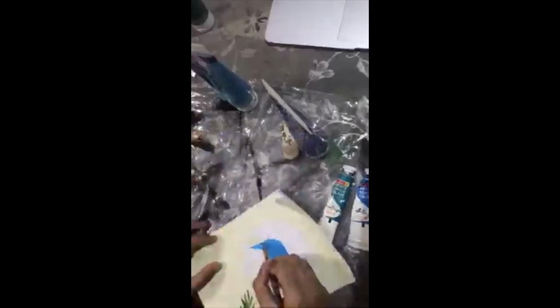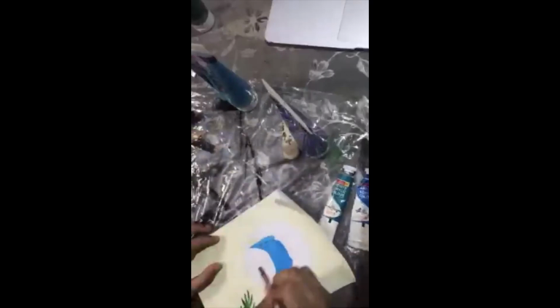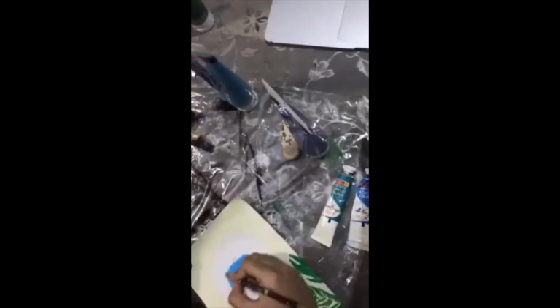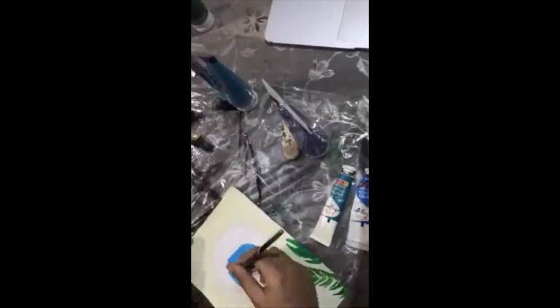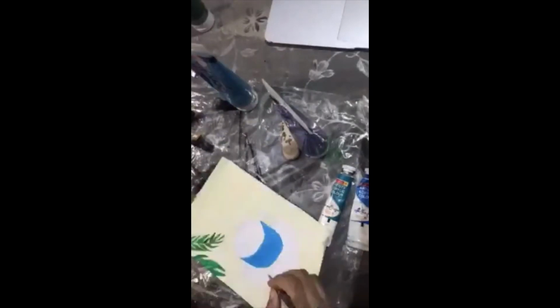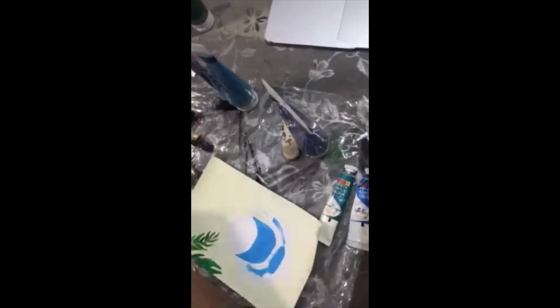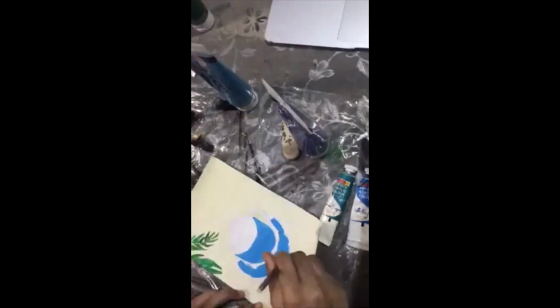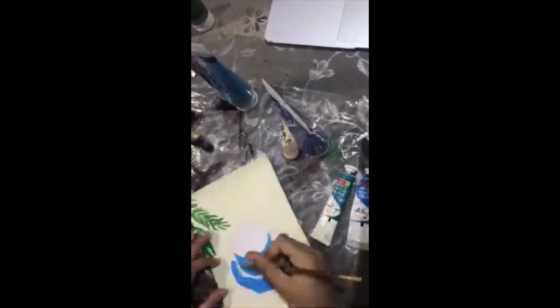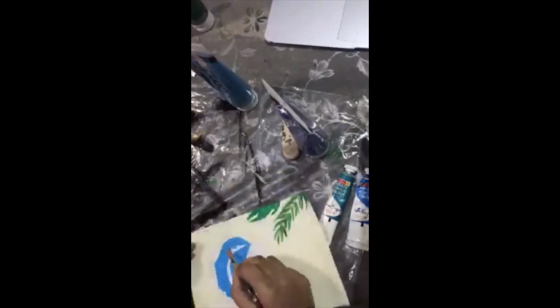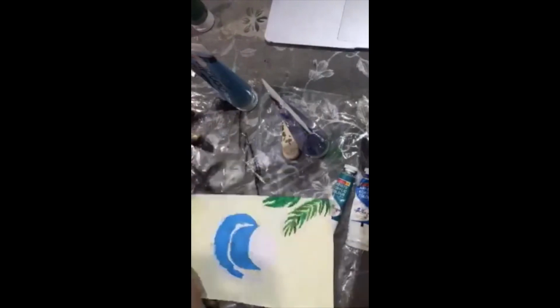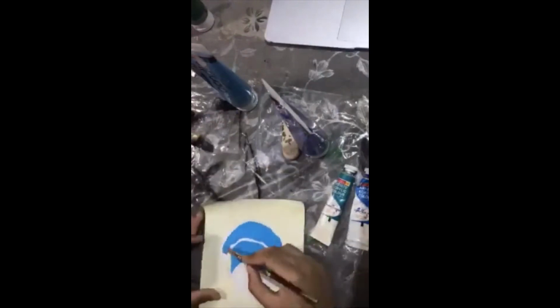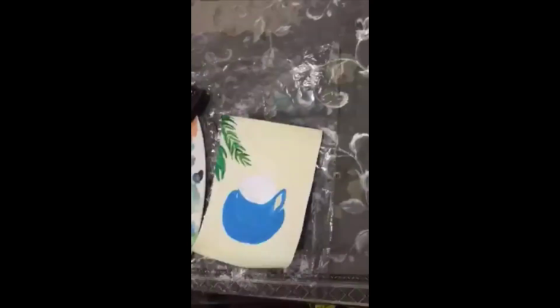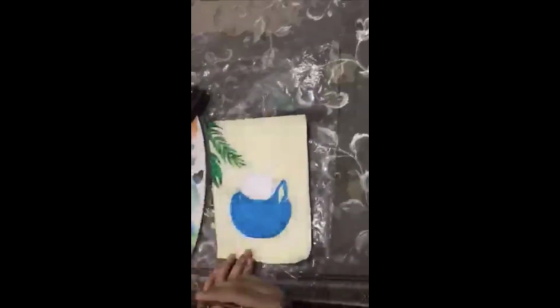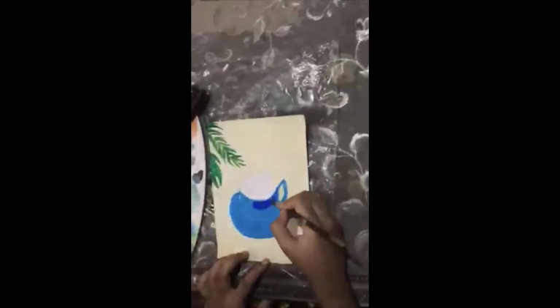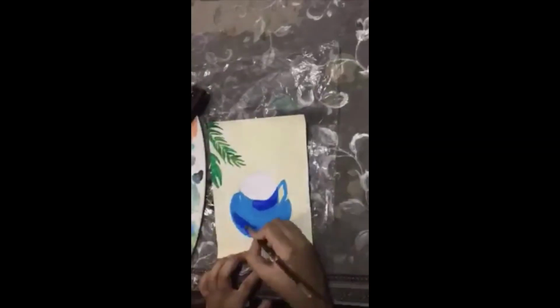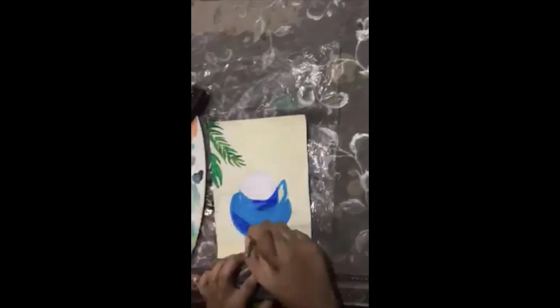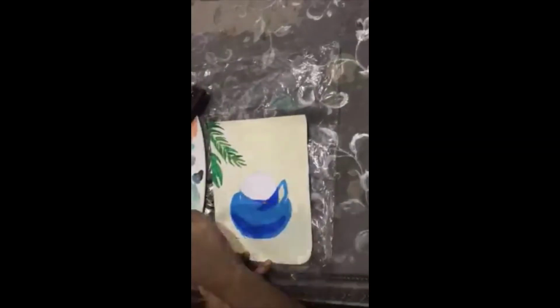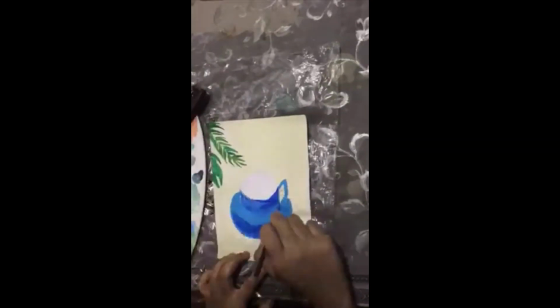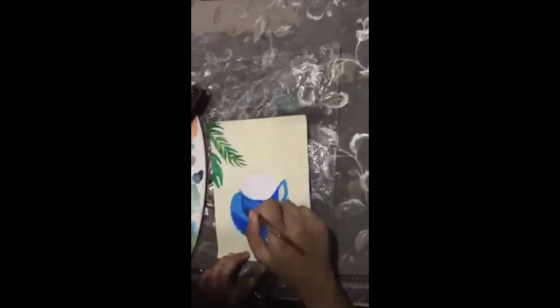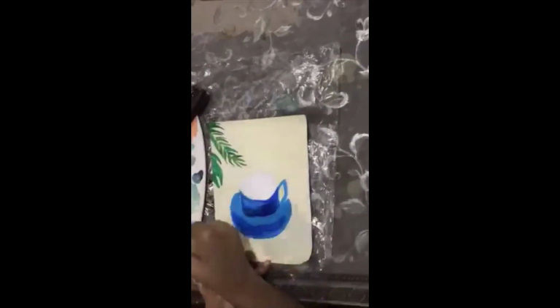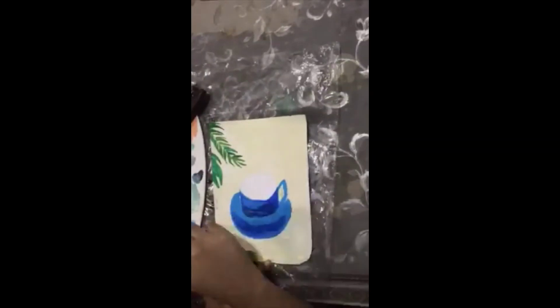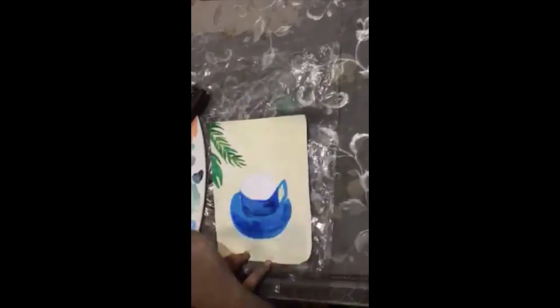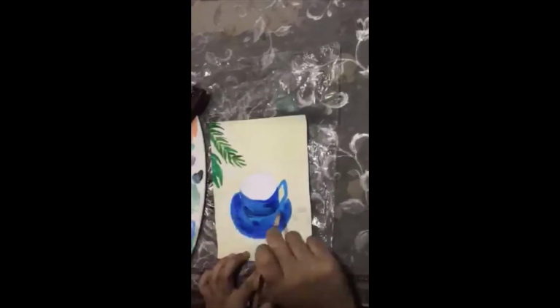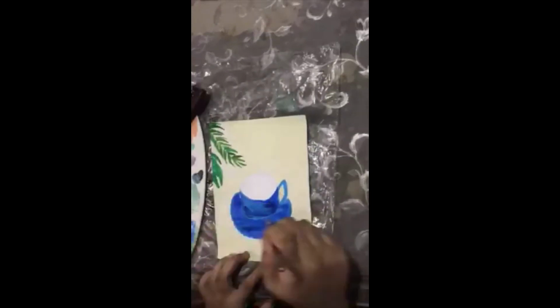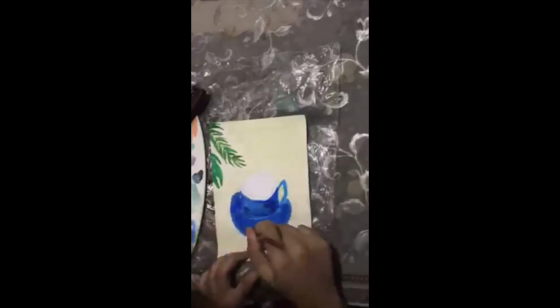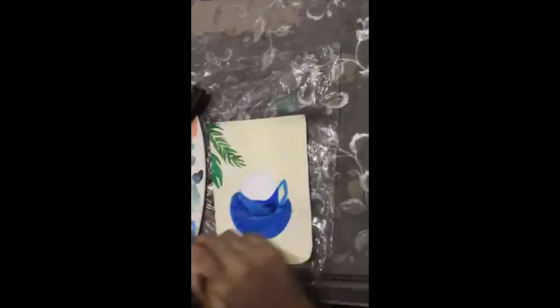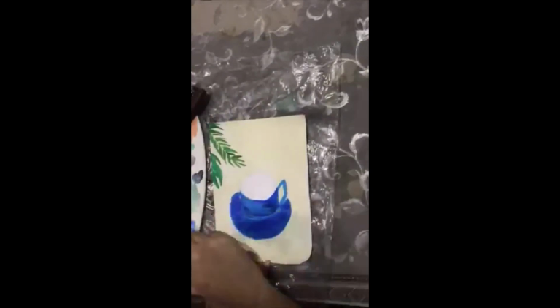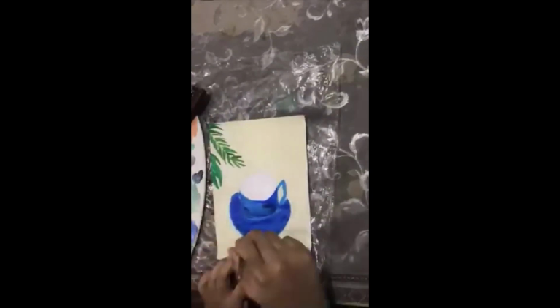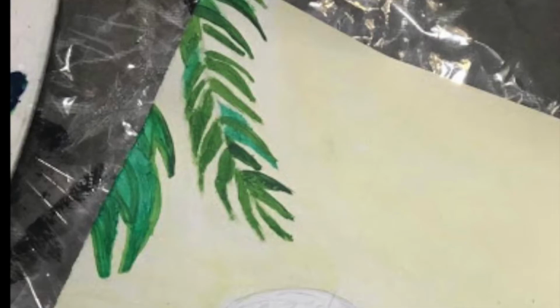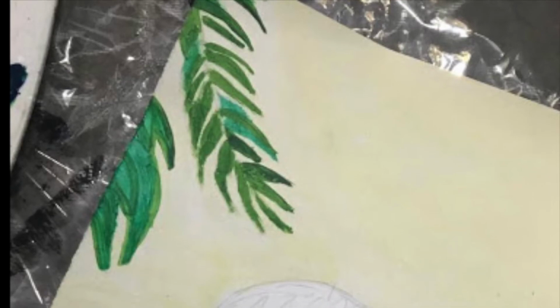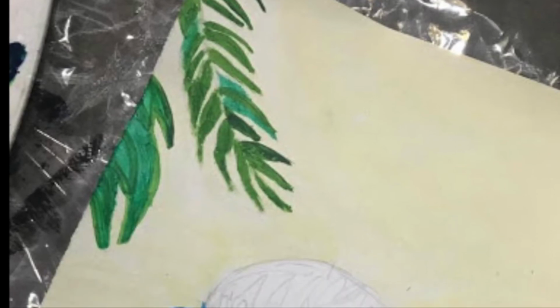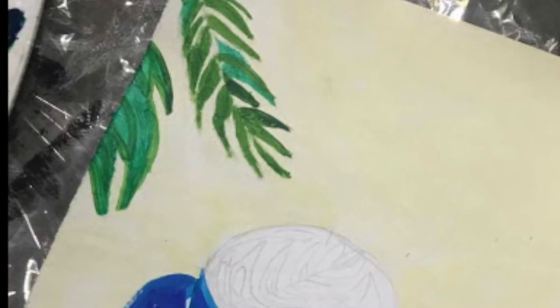Then, using cerulean hue, I painted the basic structure of the cup, which then I went over blending phthalo turquoise, cobalt blue hue, and ultramarine blue.